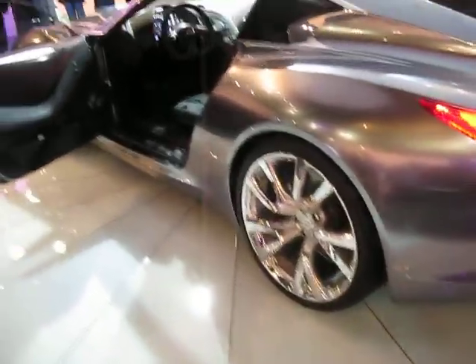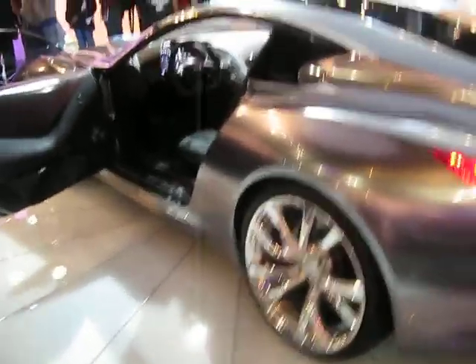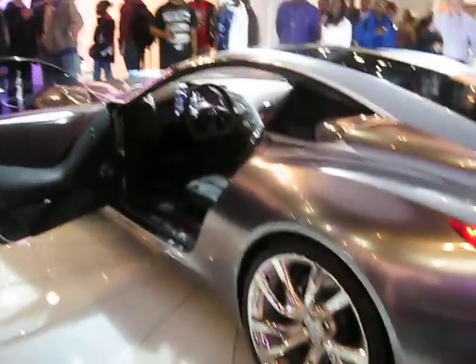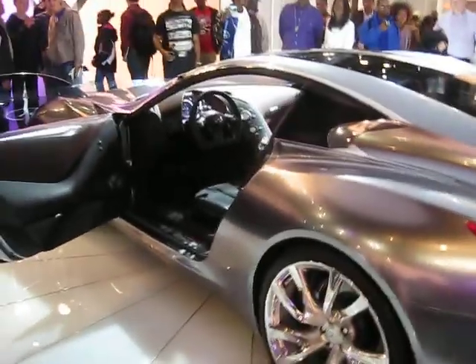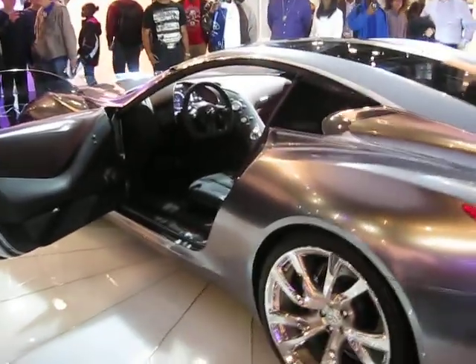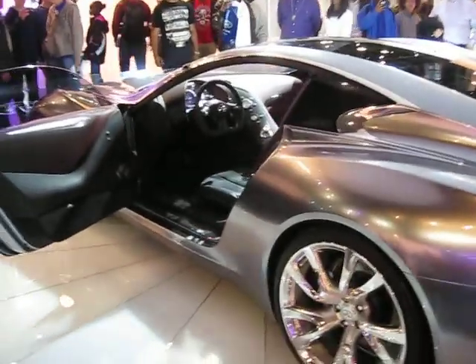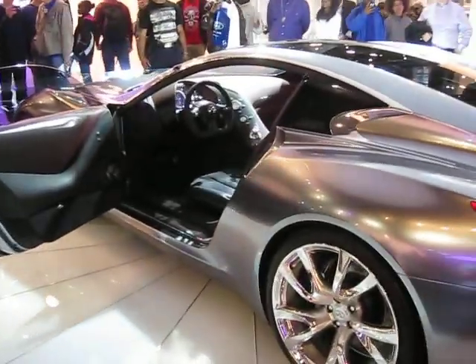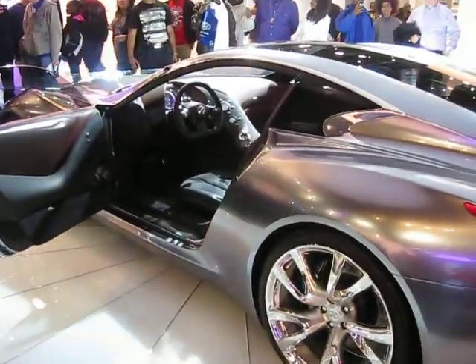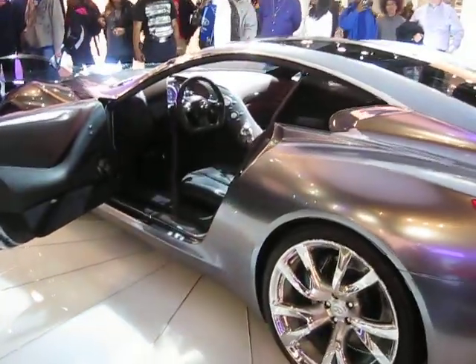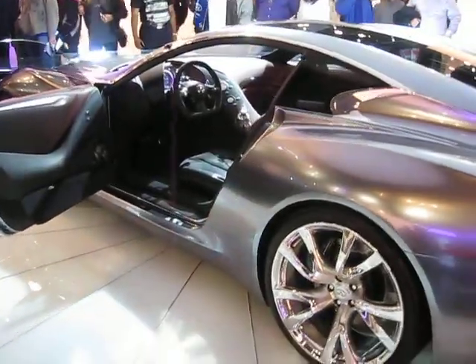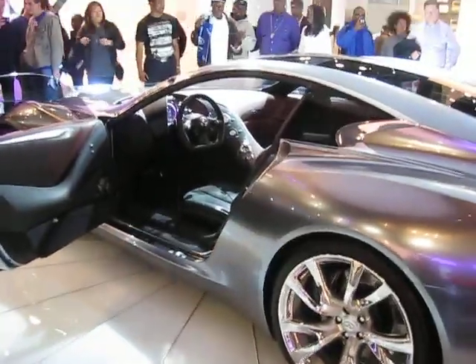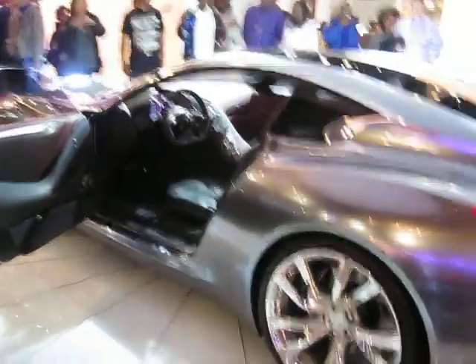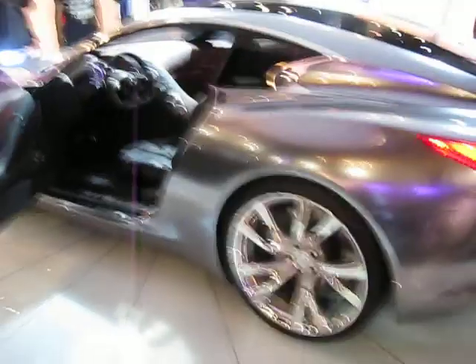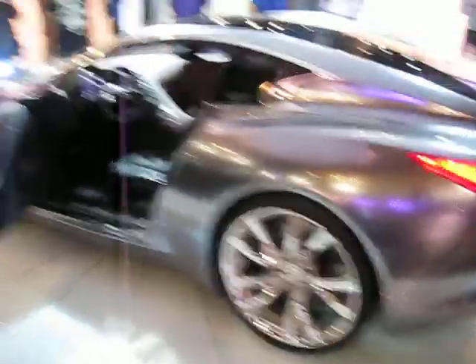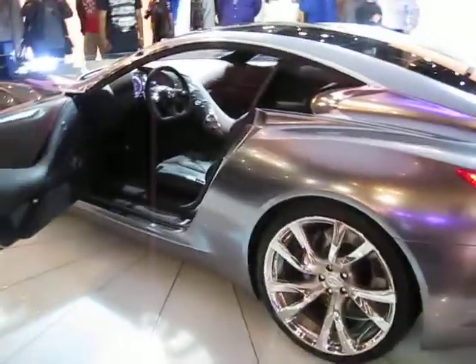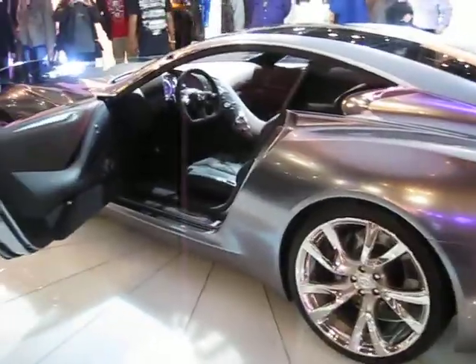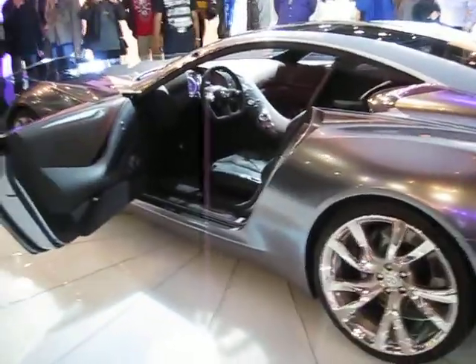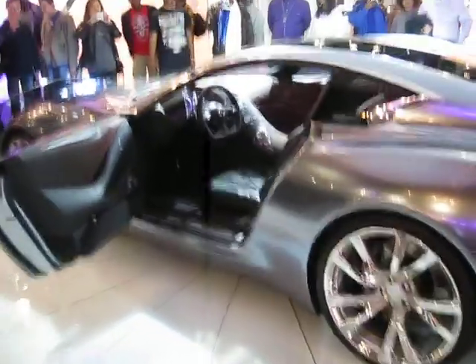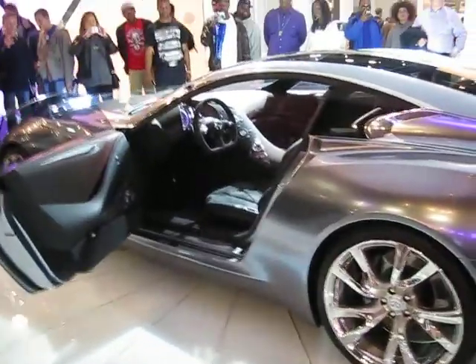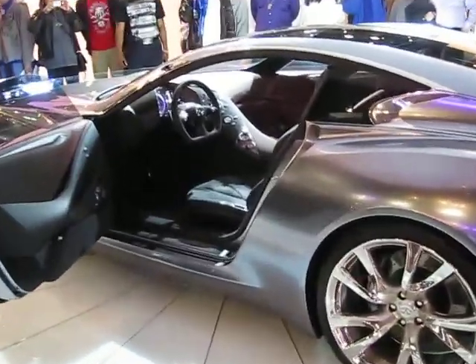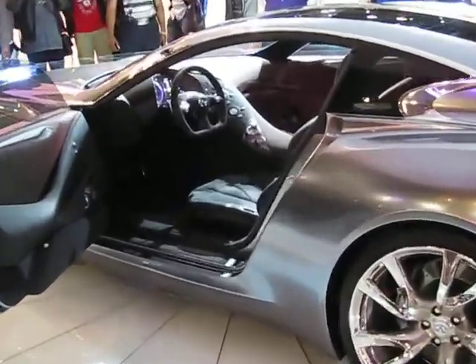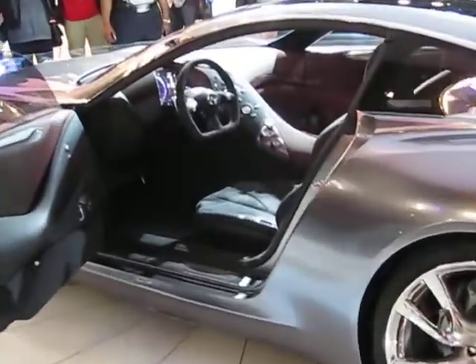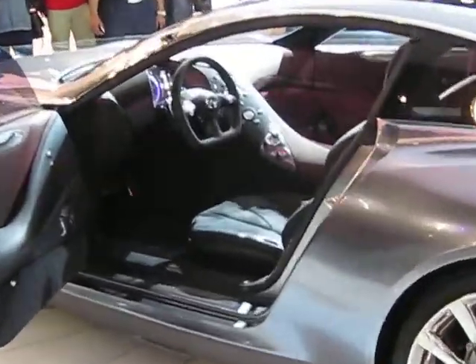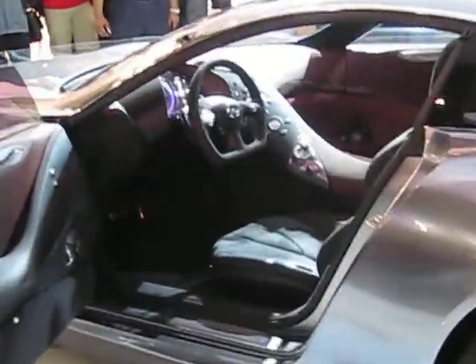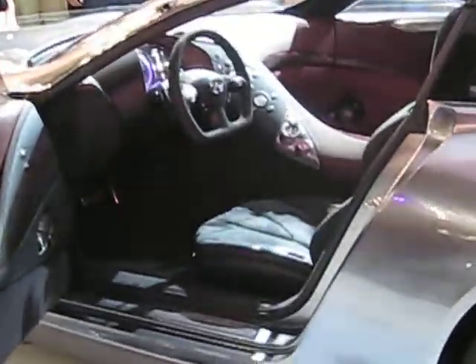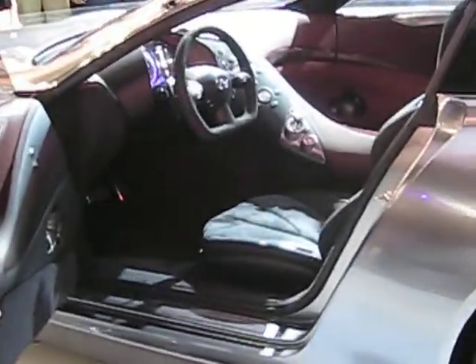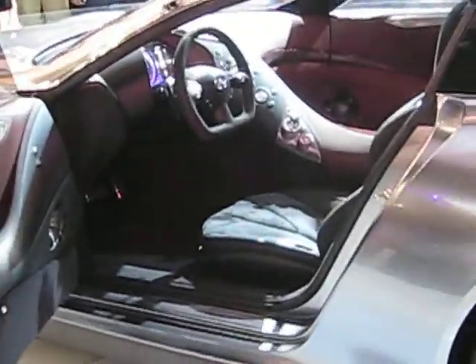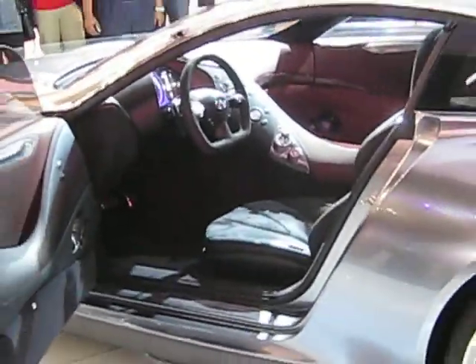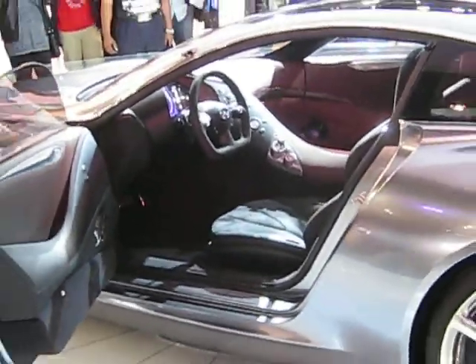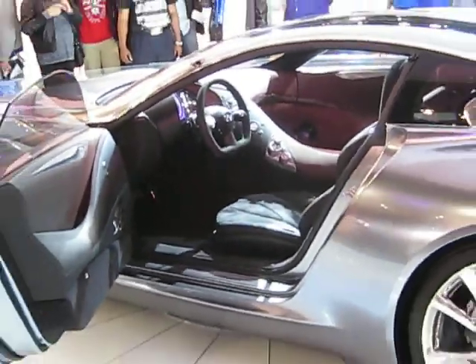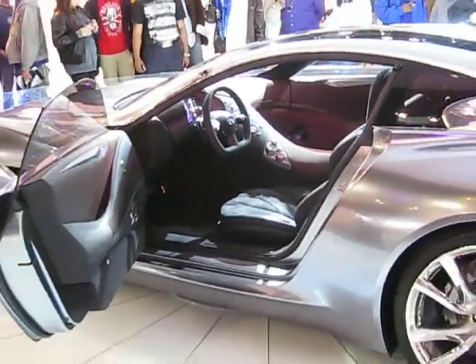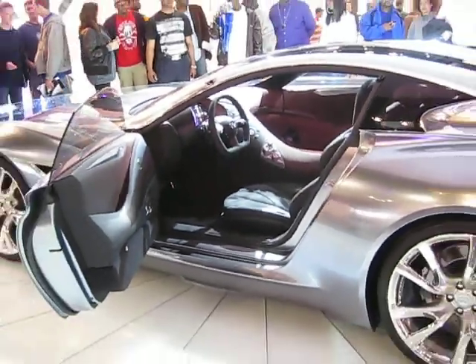Welcome back to the Infiniti display. The one here is next to the brand. It will be on the line — the 2011 QX56.